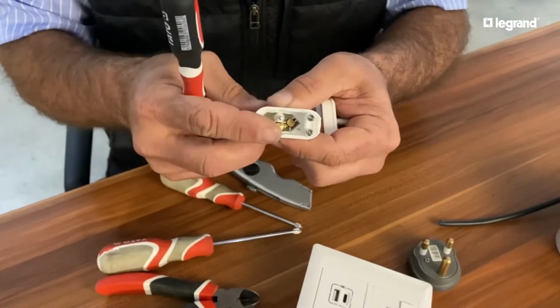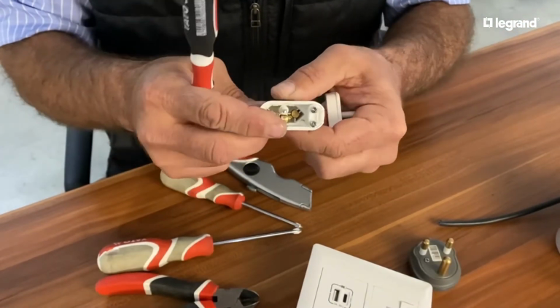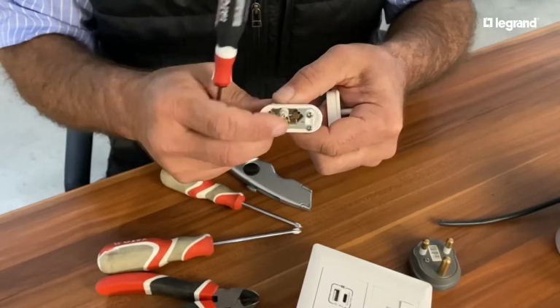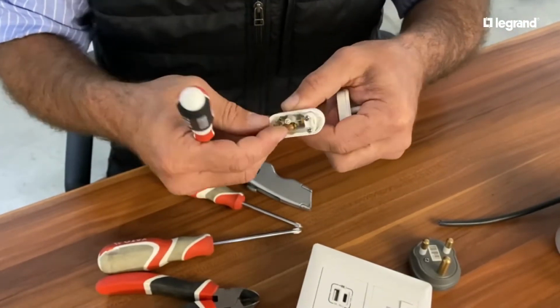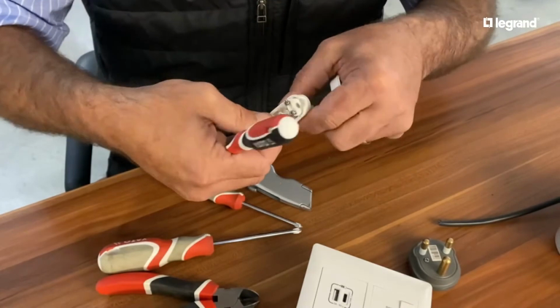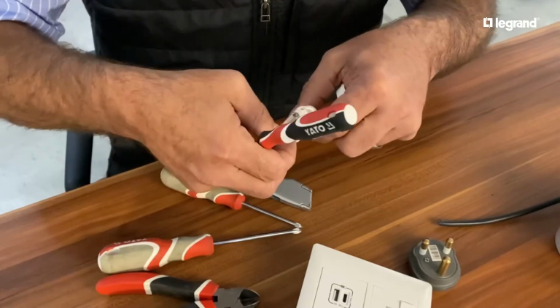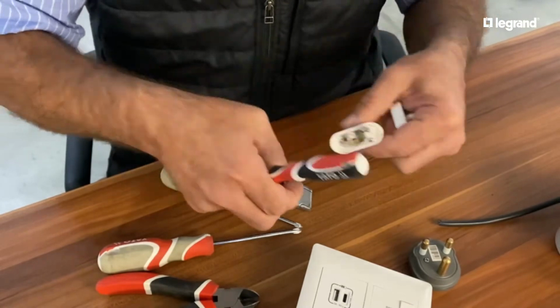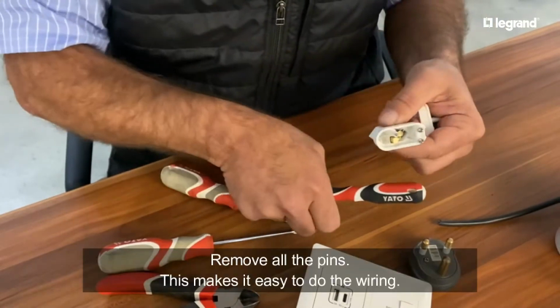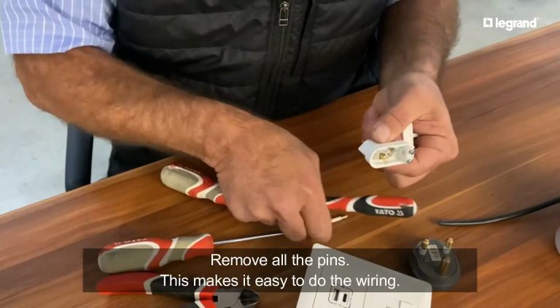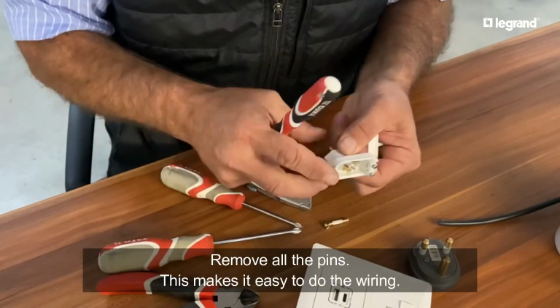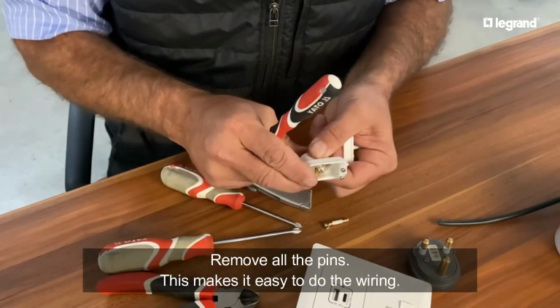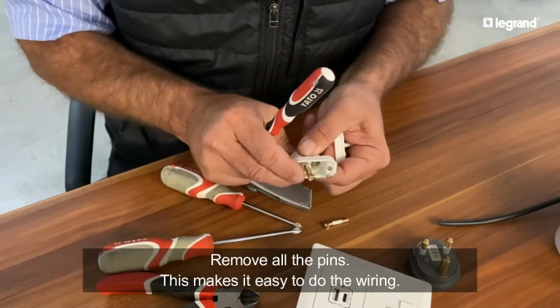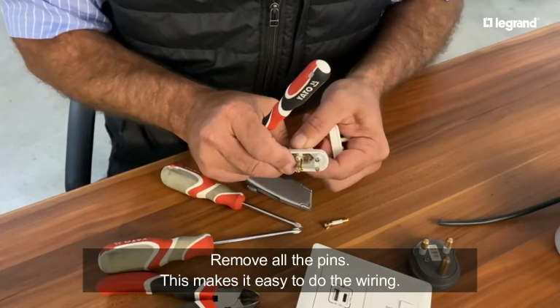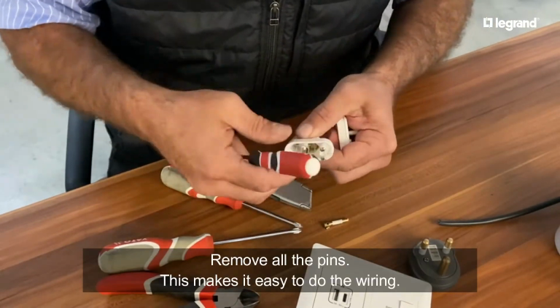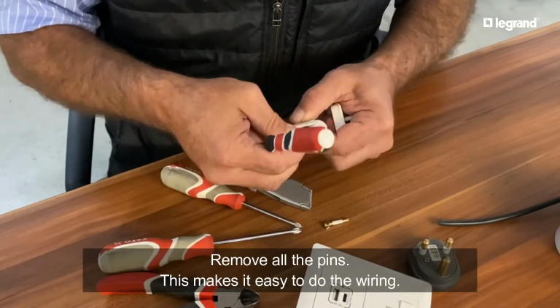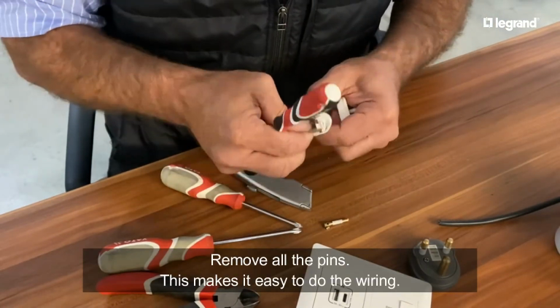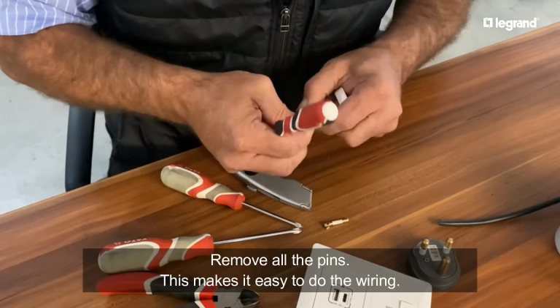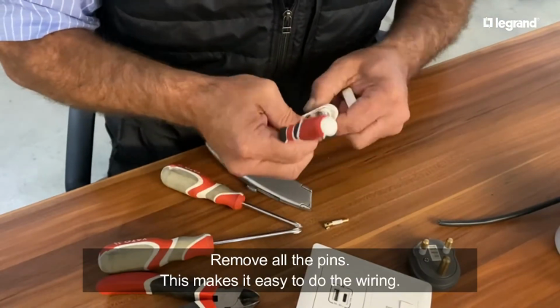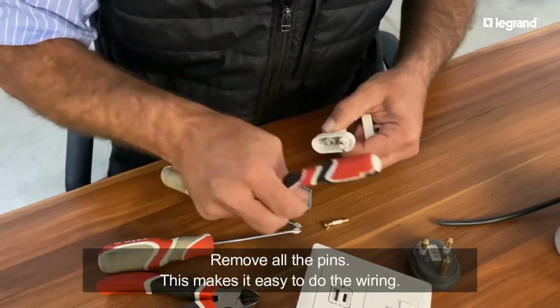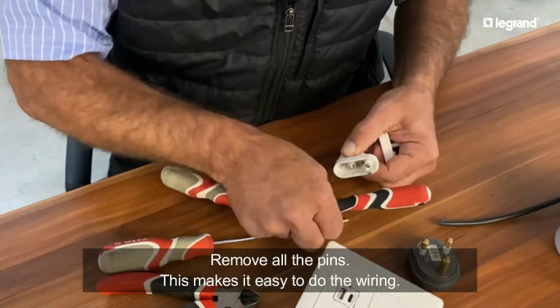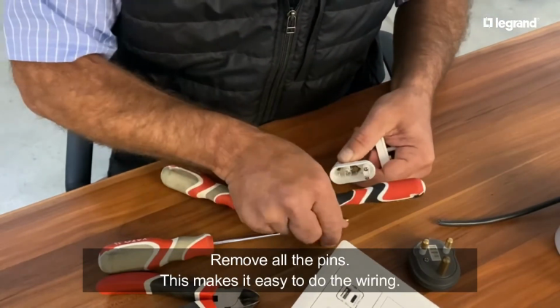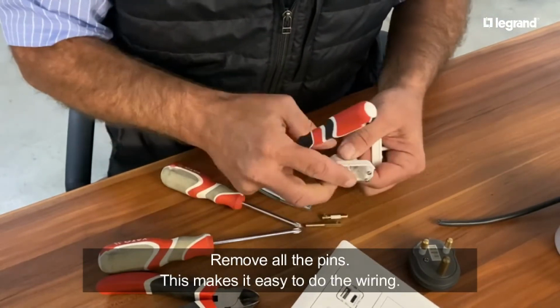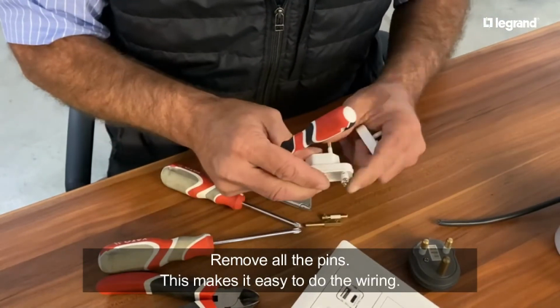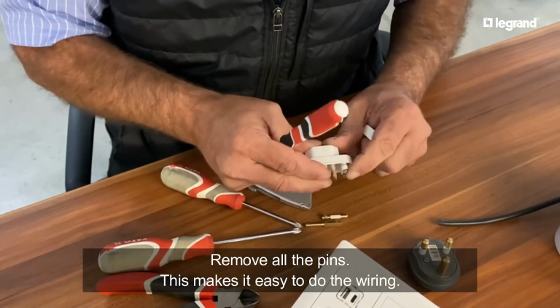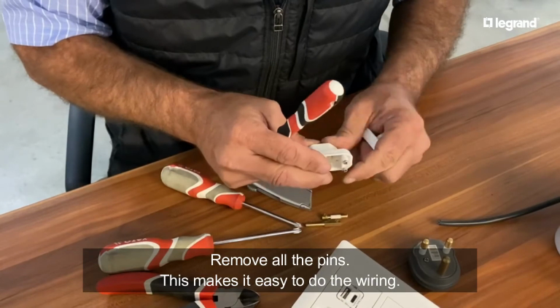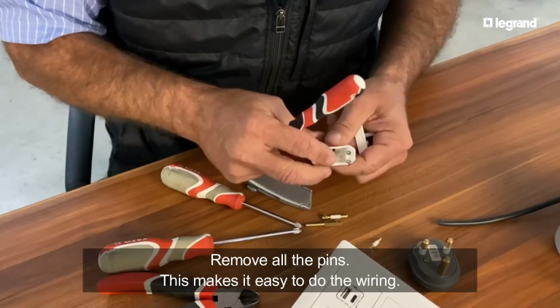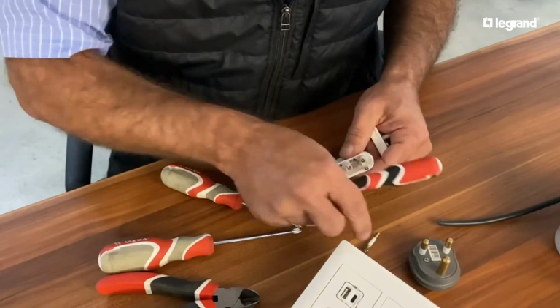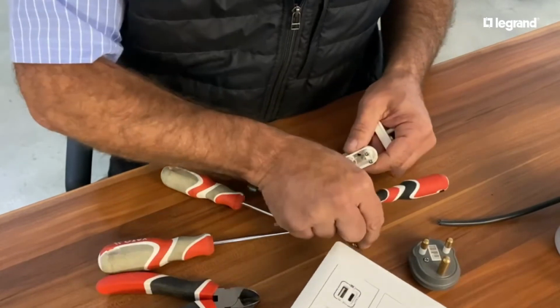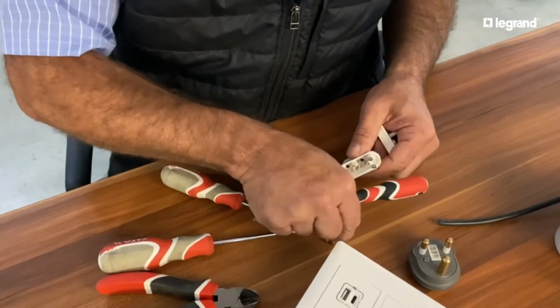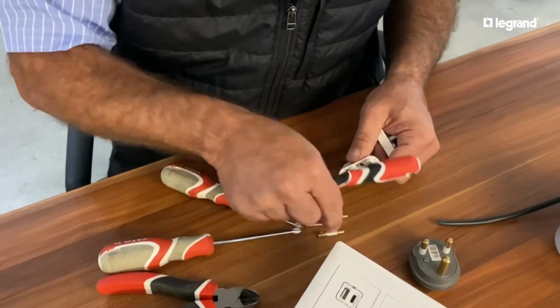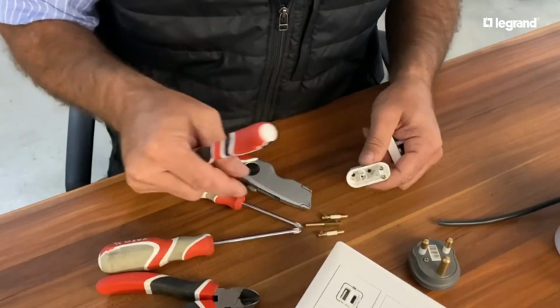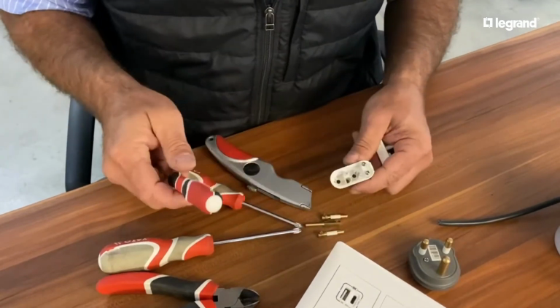Now I'm going to remove all these pins, and that makes it easy to do the wiring on the outside.